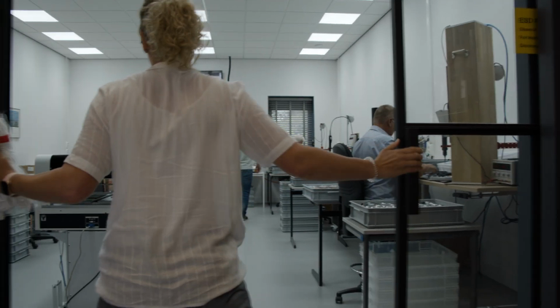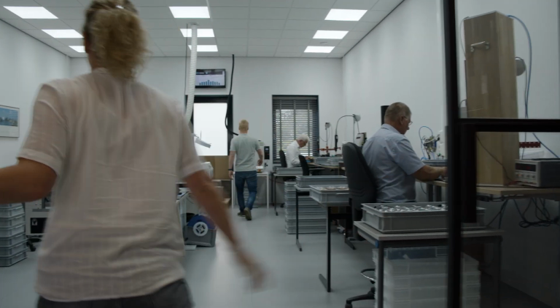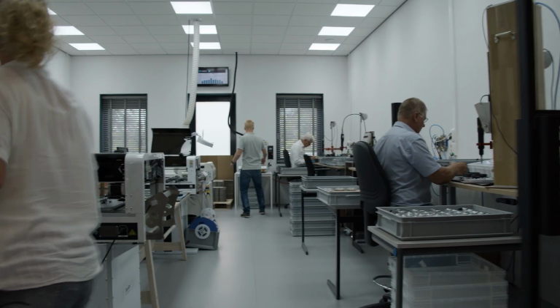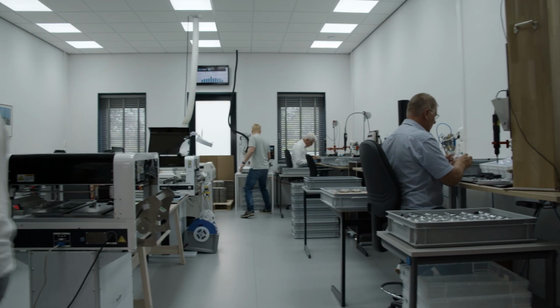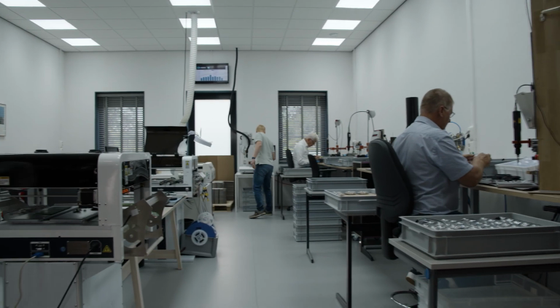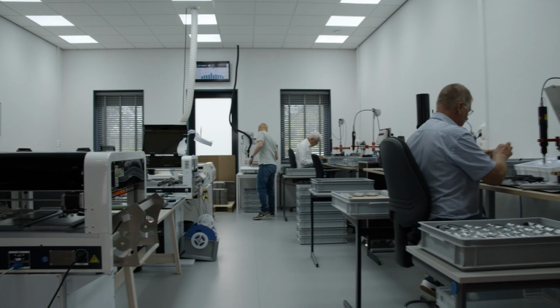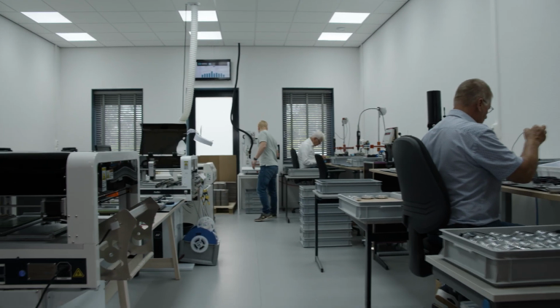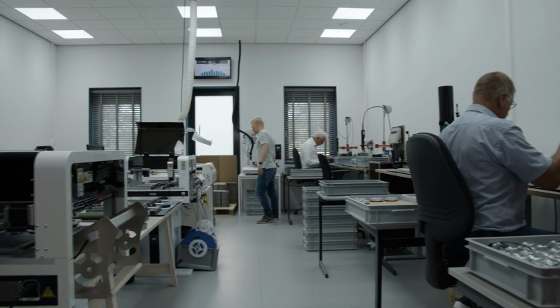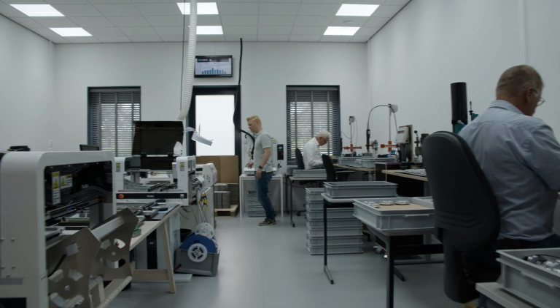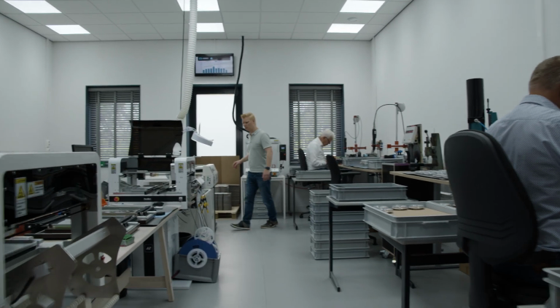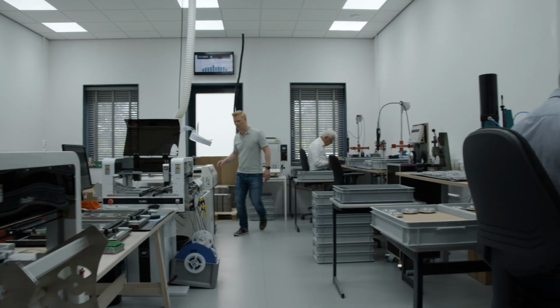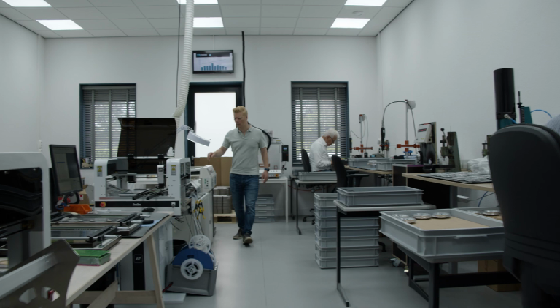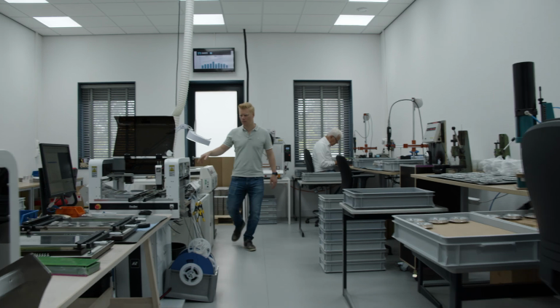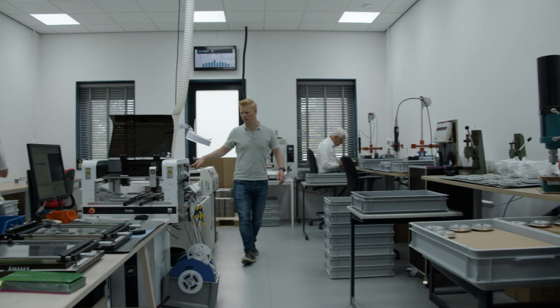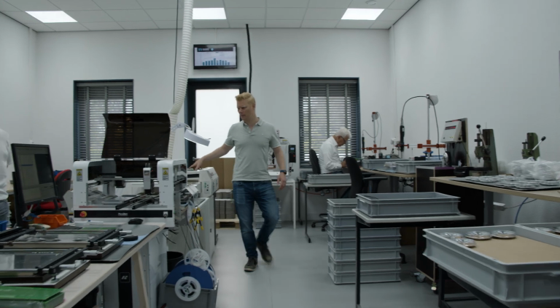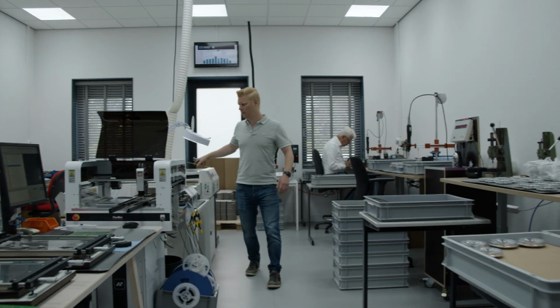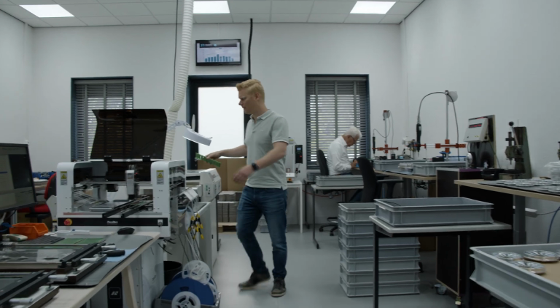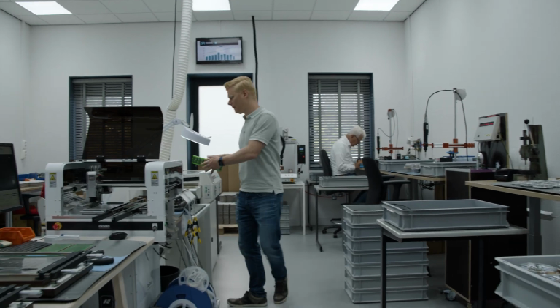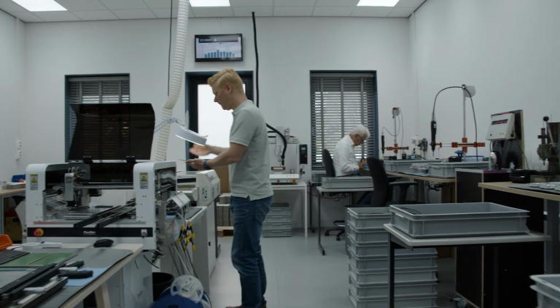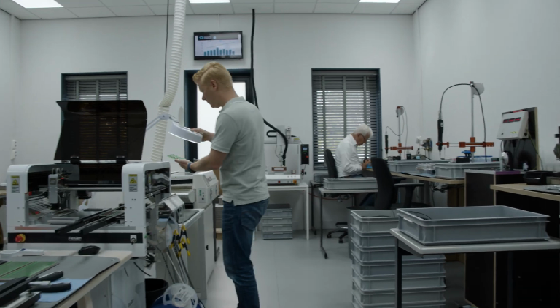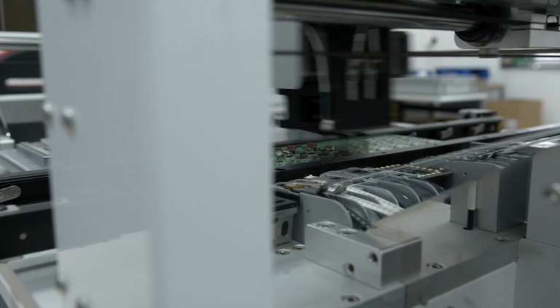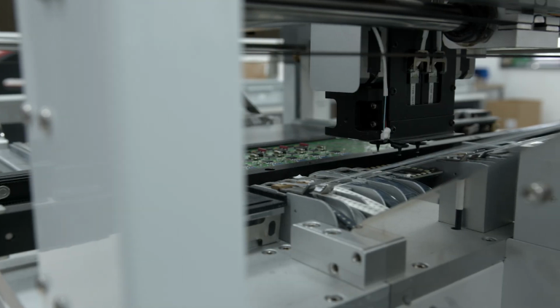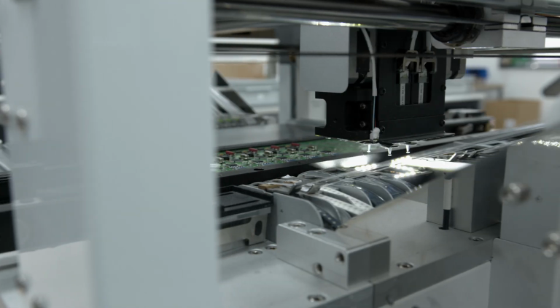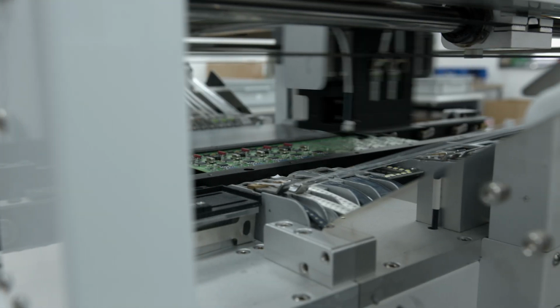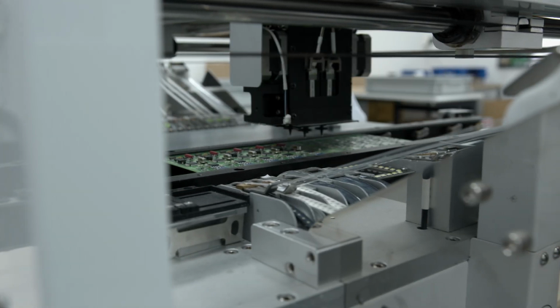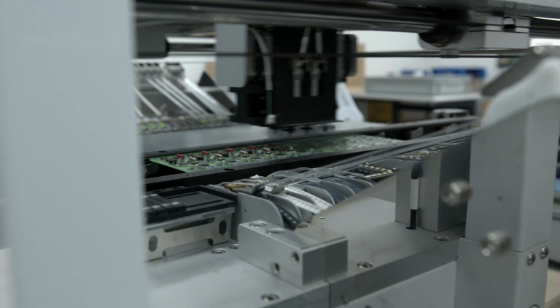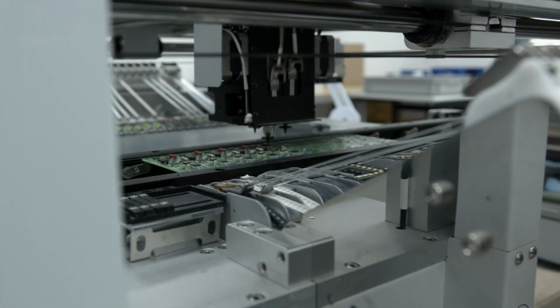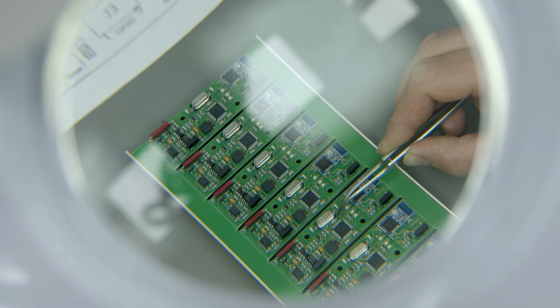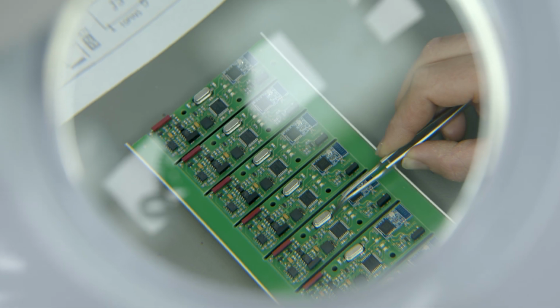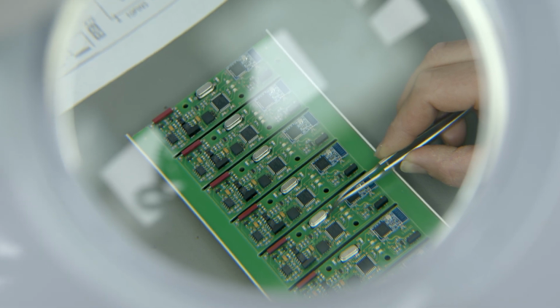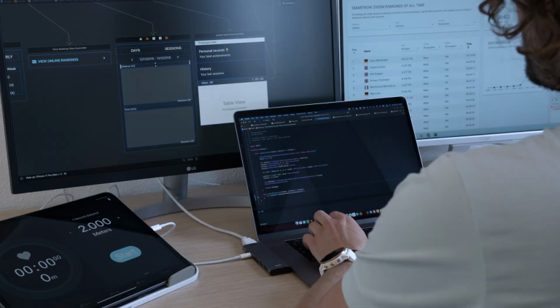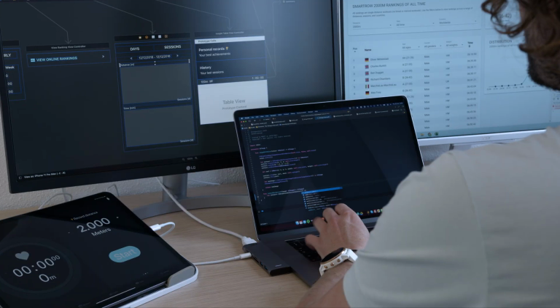At Smart Row, we have dedicated ourselves to create the same type of revolution in indoor rowing by developing the world's first direct power meter for rowing machines.